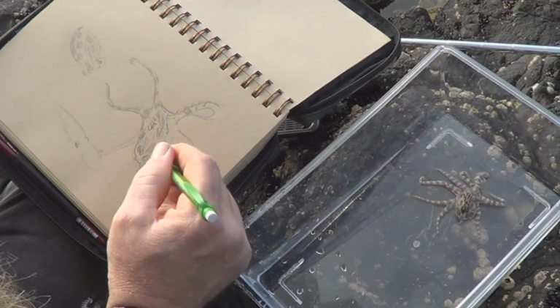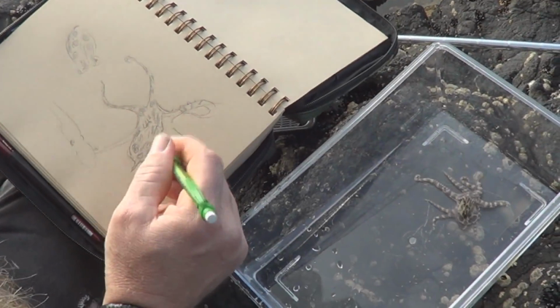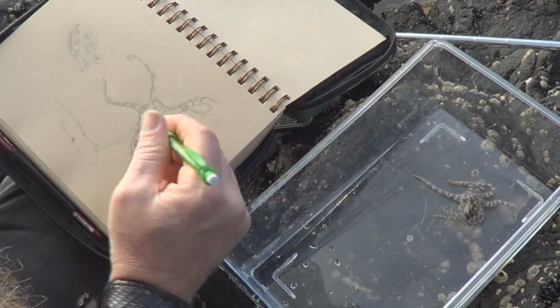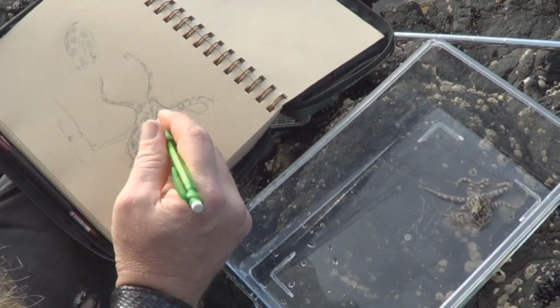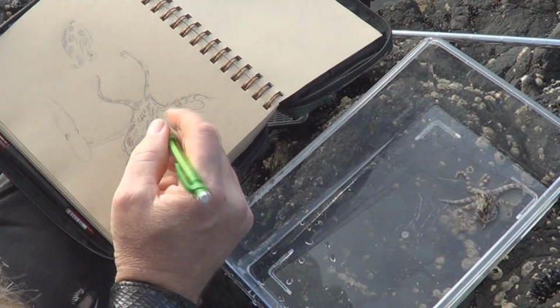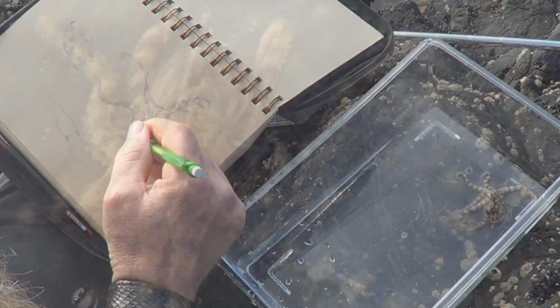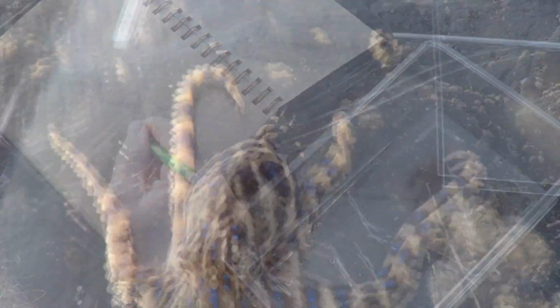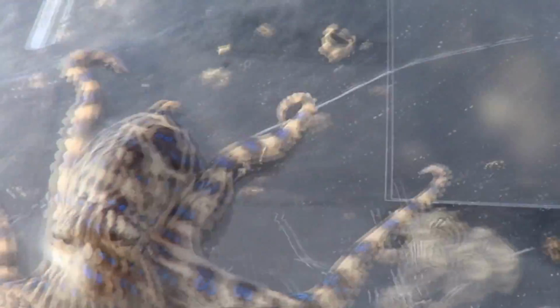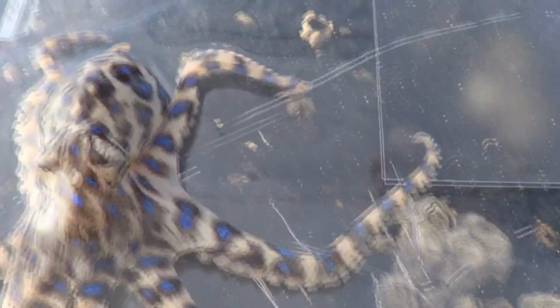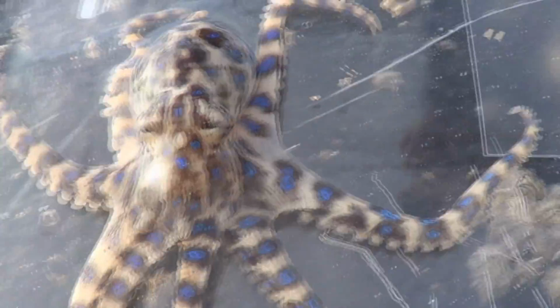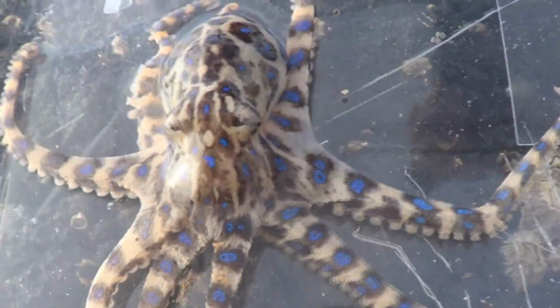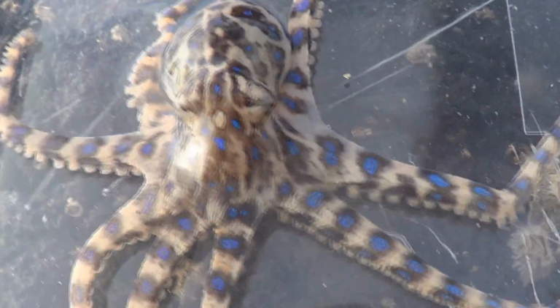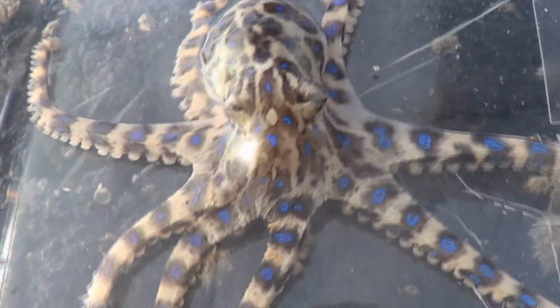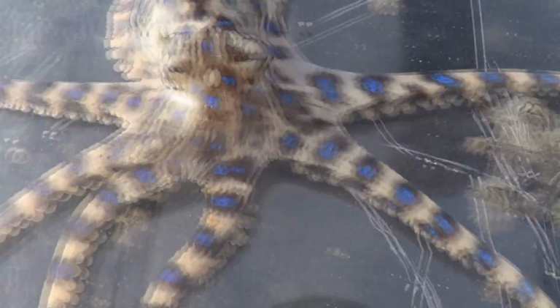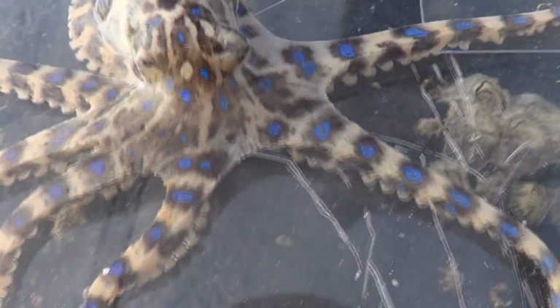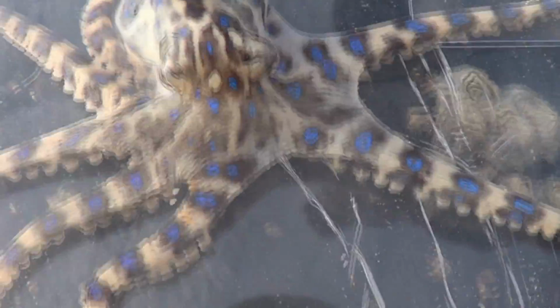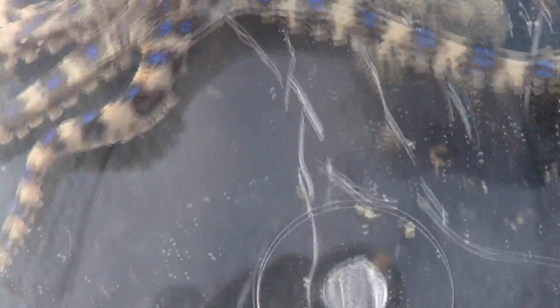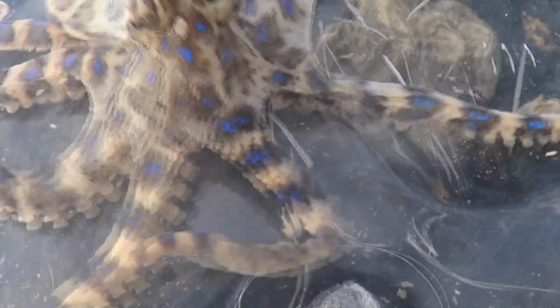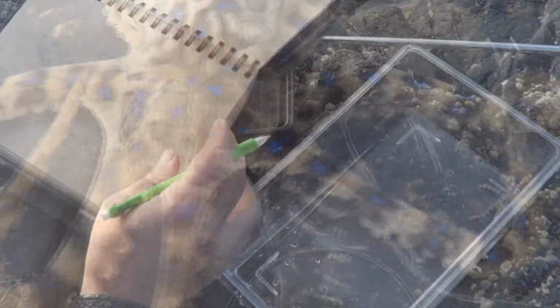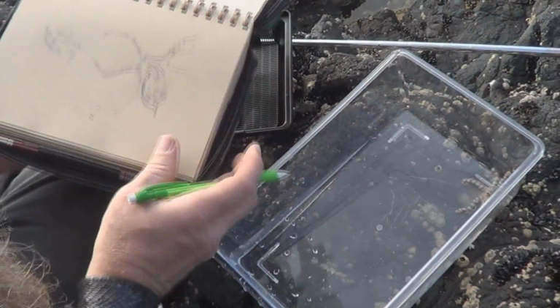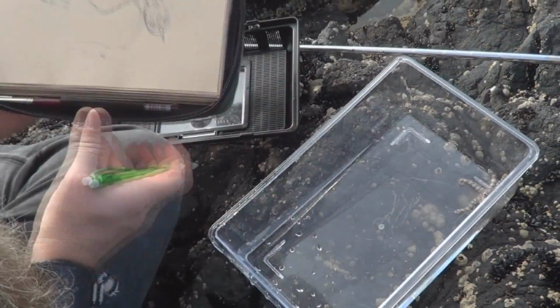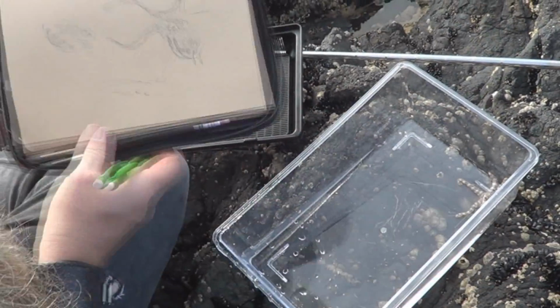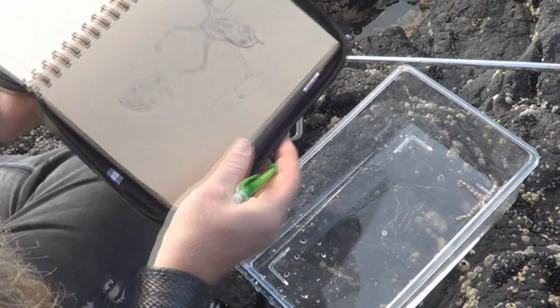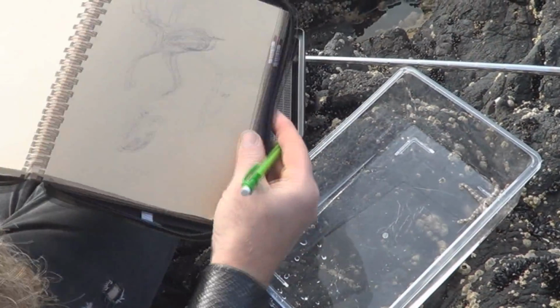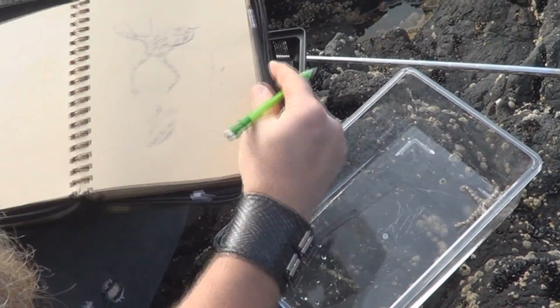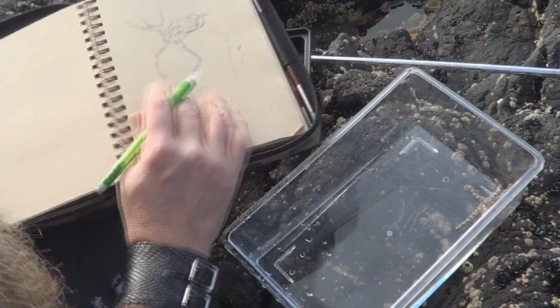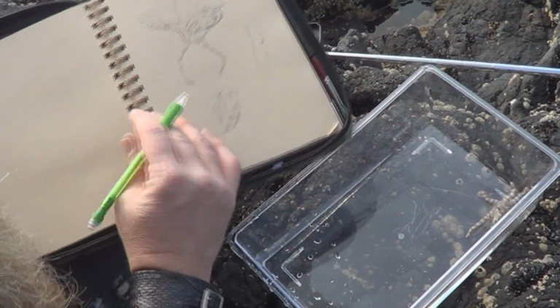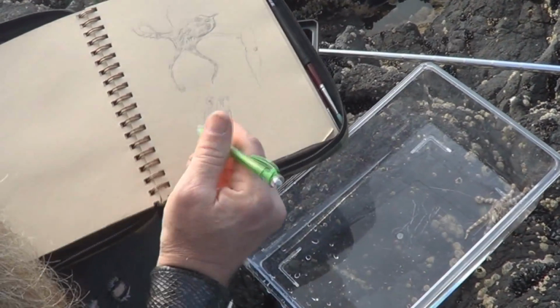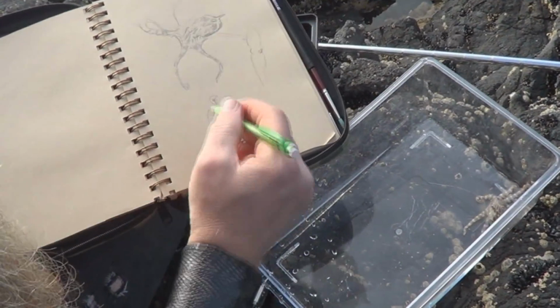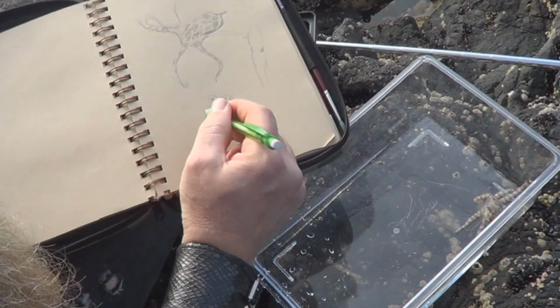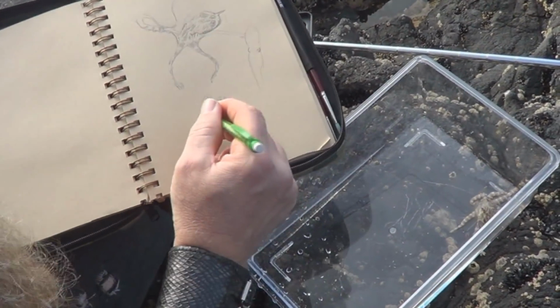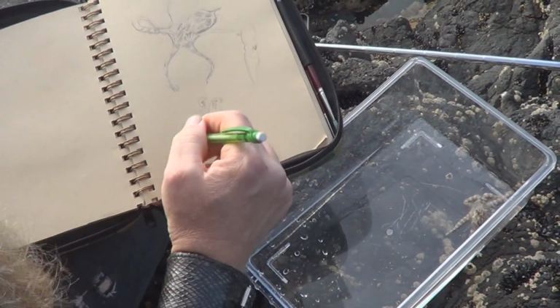Today I'm drawing one of the most beautiful, gorgeous, amazing critters you'll ever see under a rock down by the beach. It's the Blue Ring Octopus.